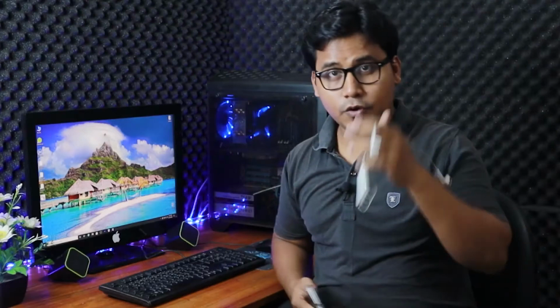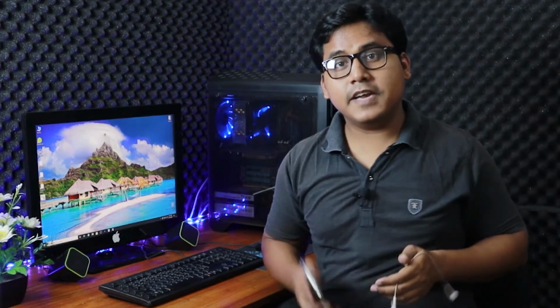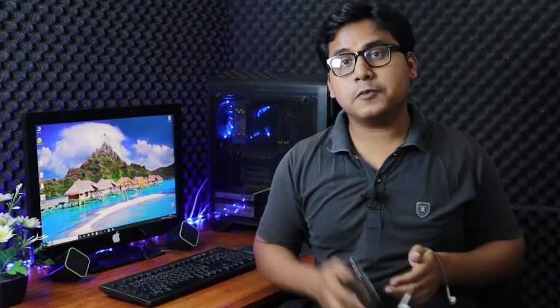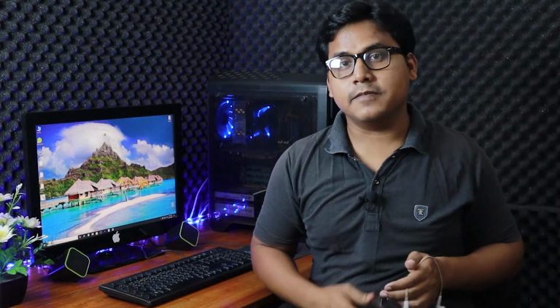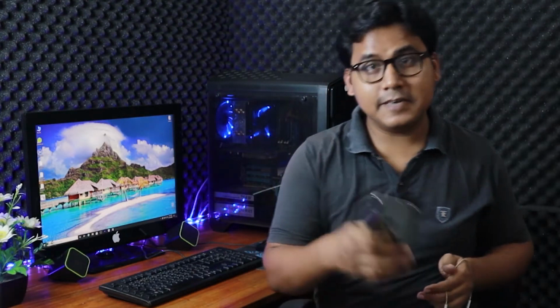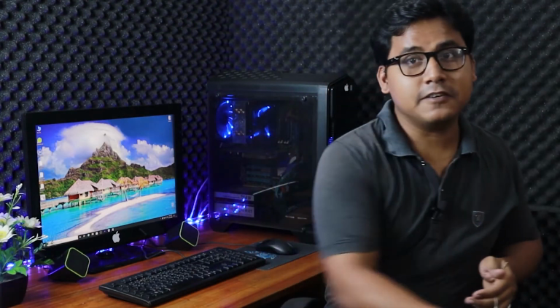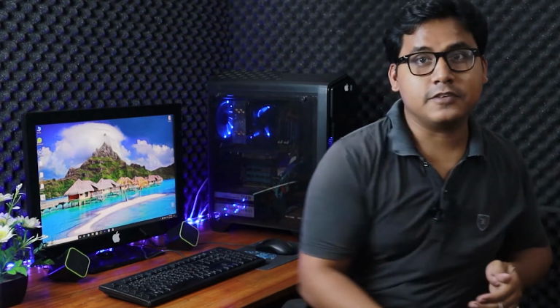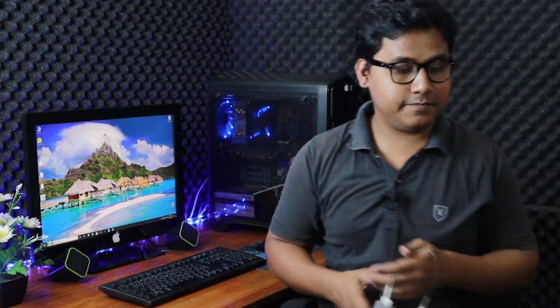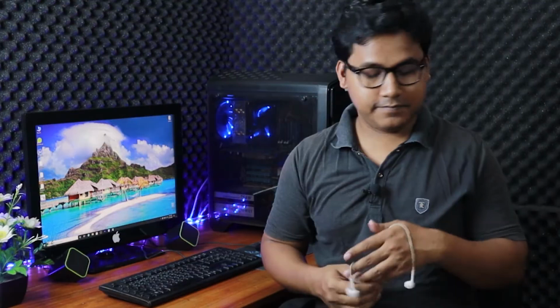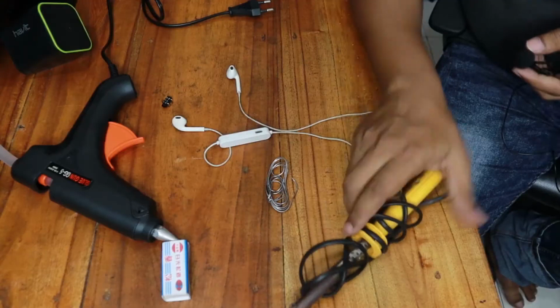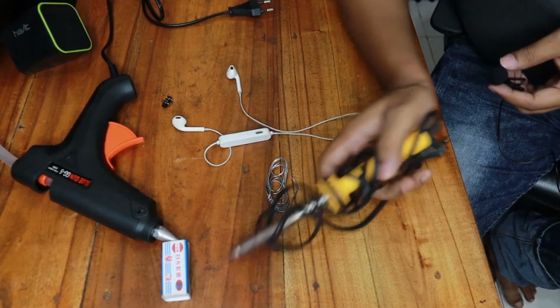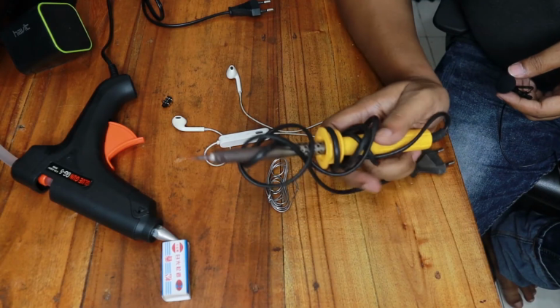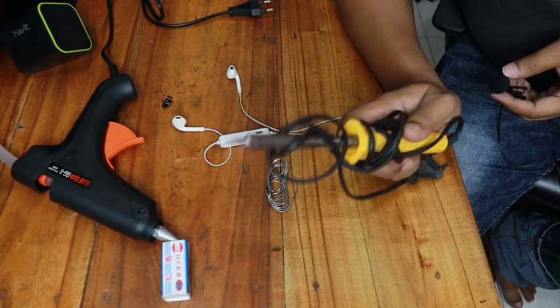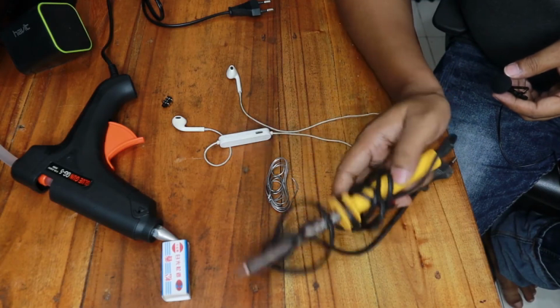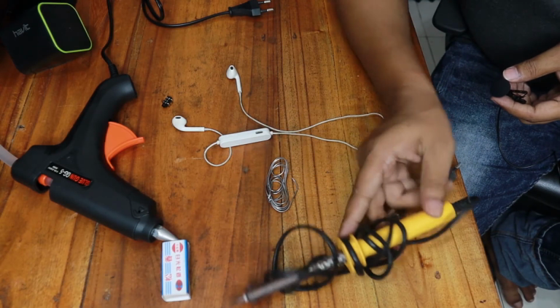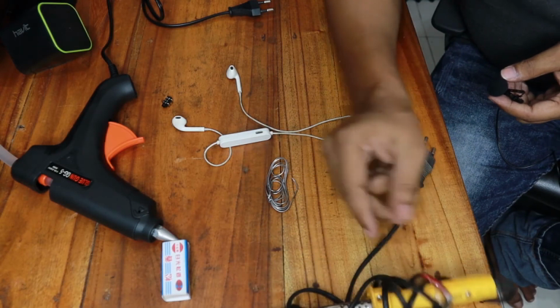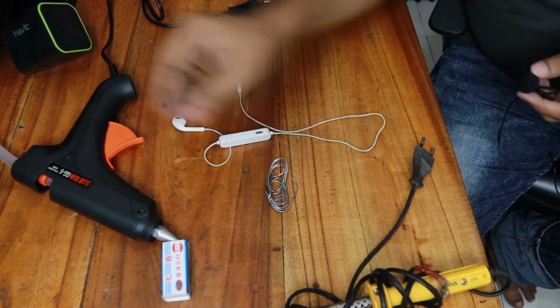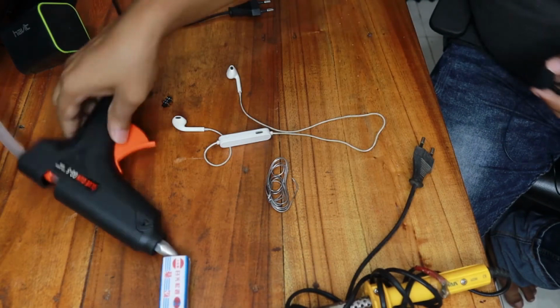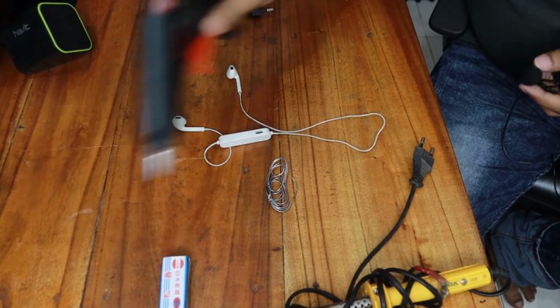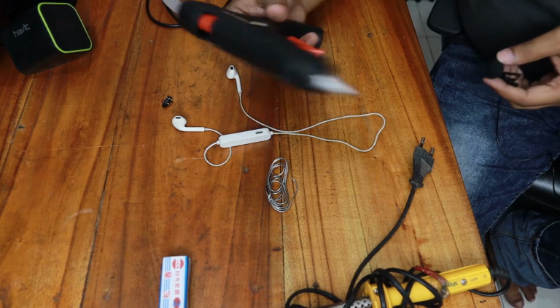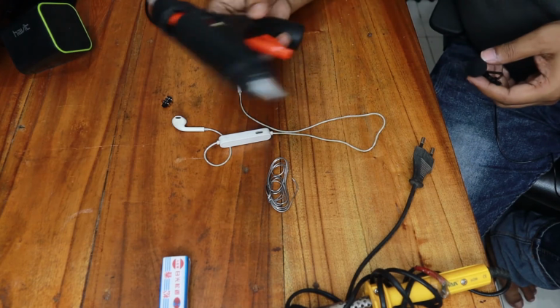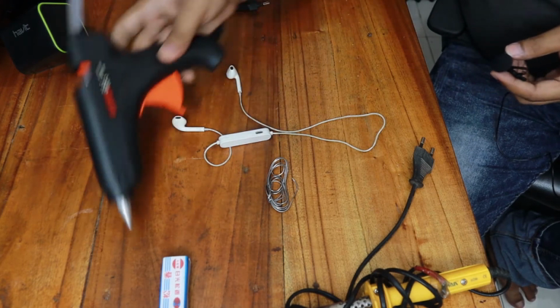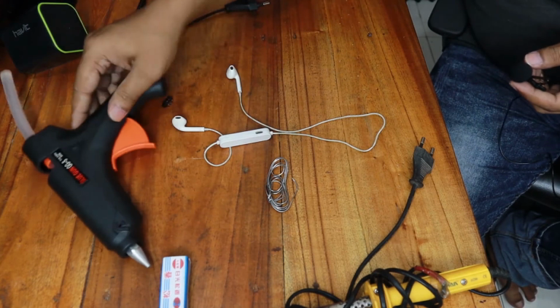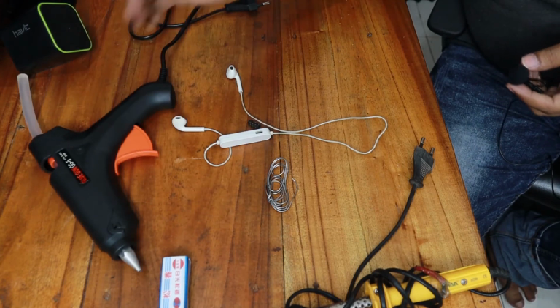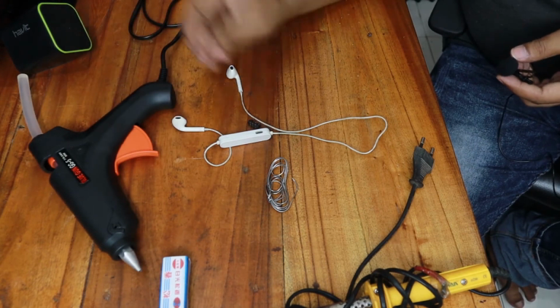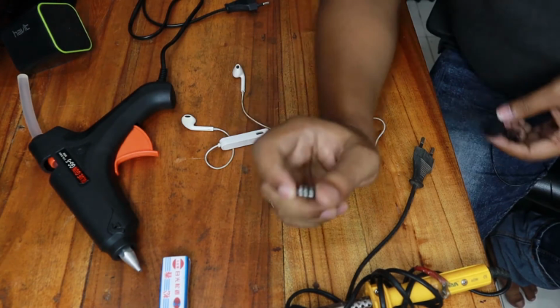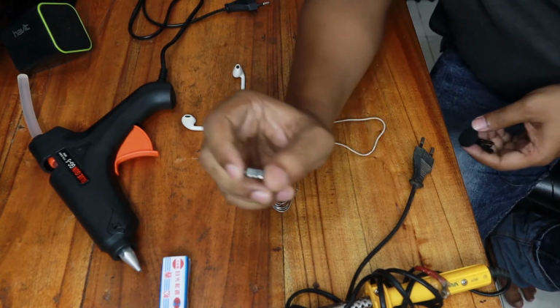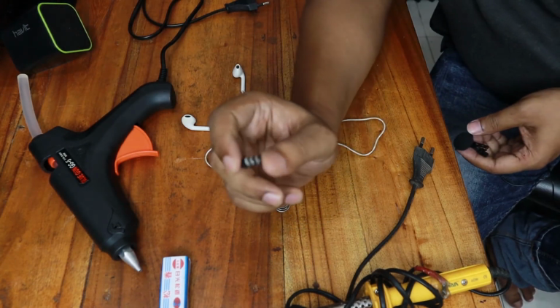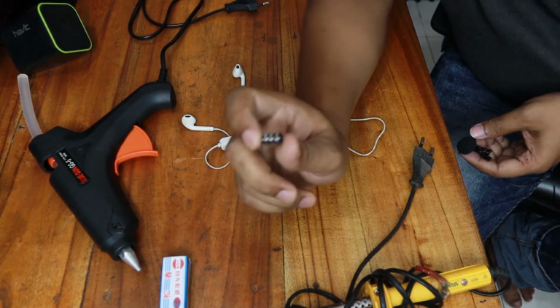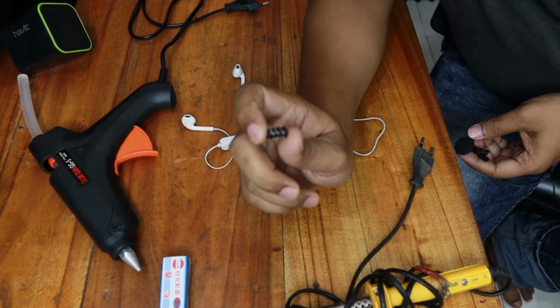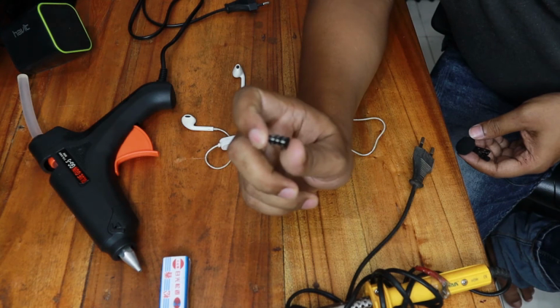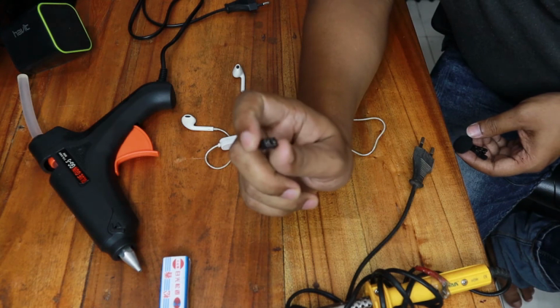So it works perfectly. Let's start our project. For this project I'm going to use a soldering iron, hot glue, and a 3.5mm female jack.